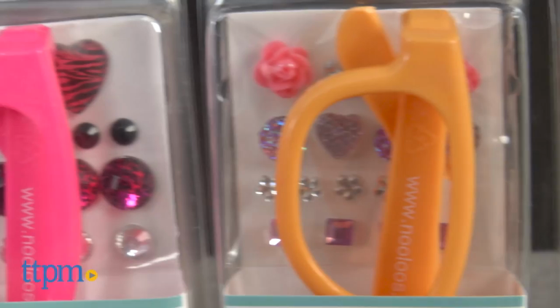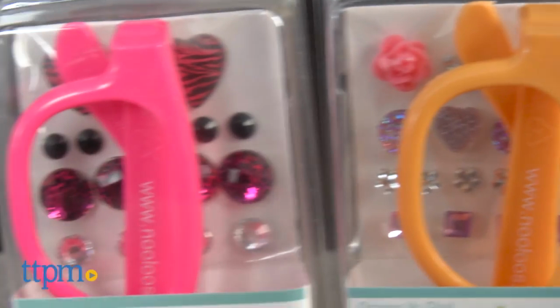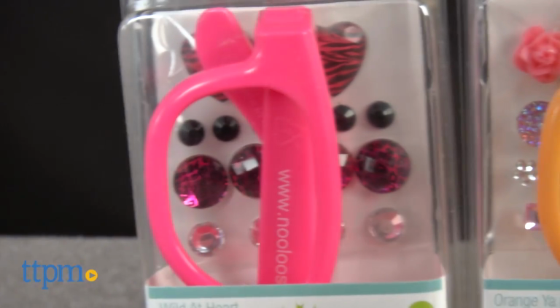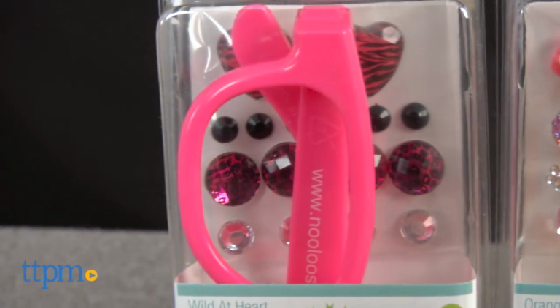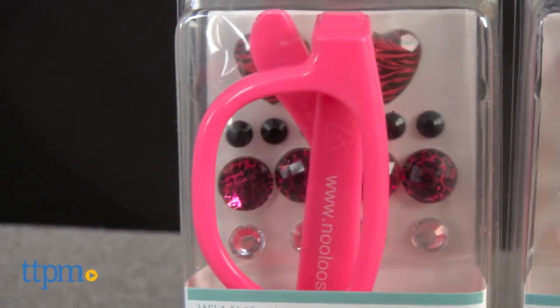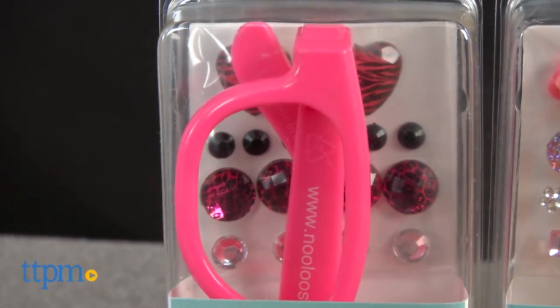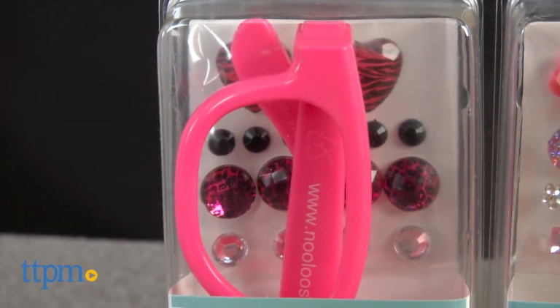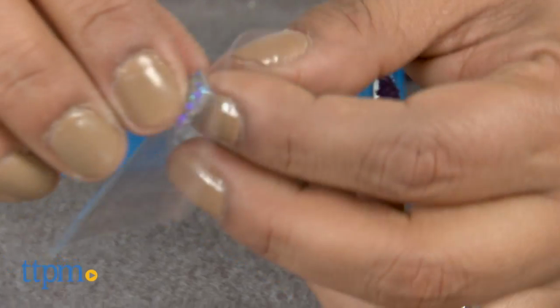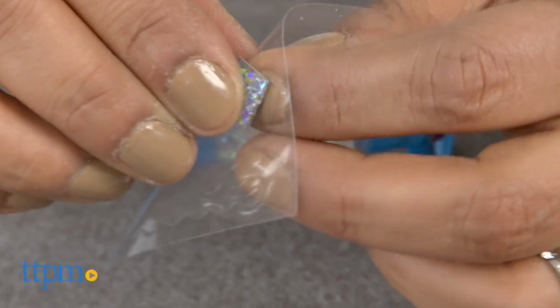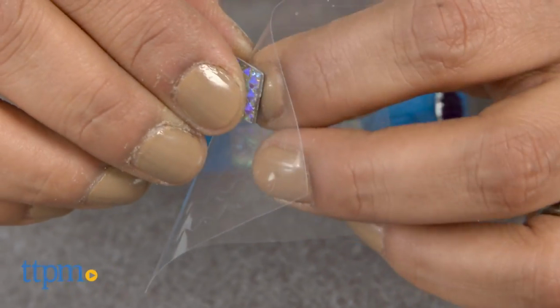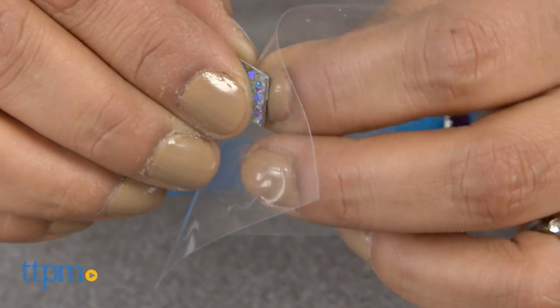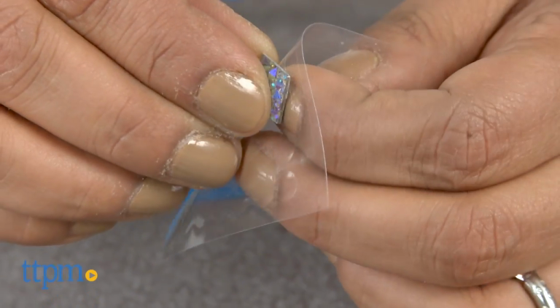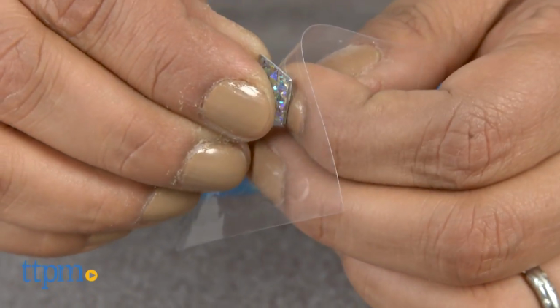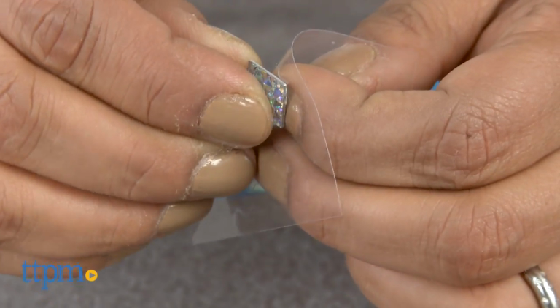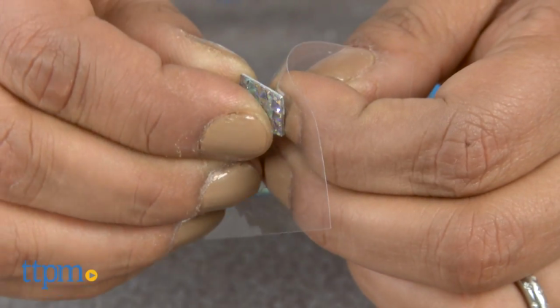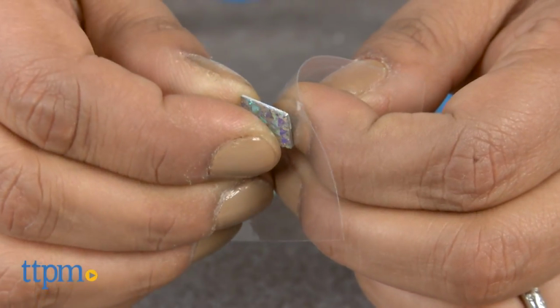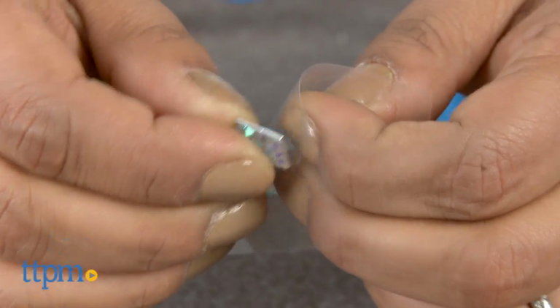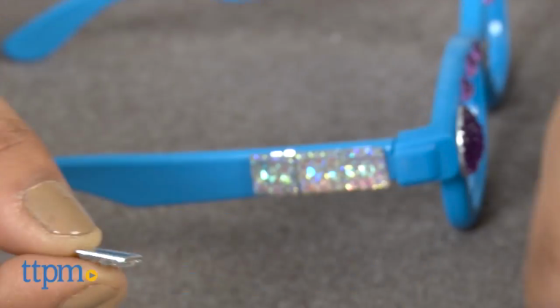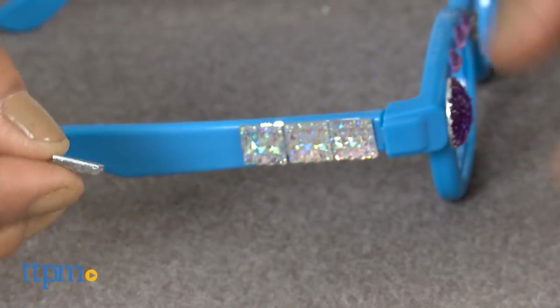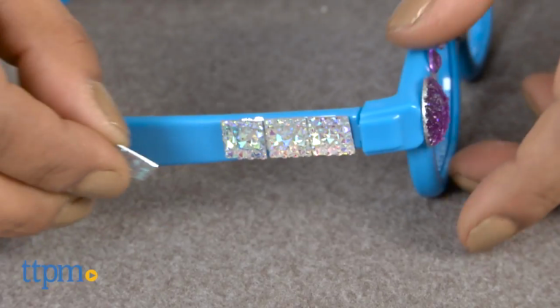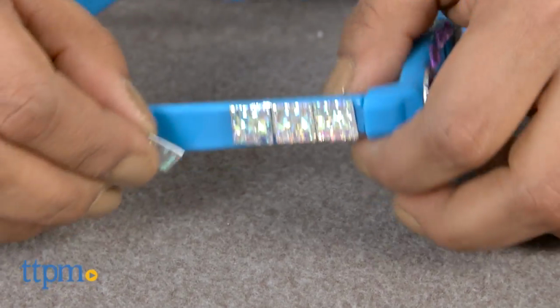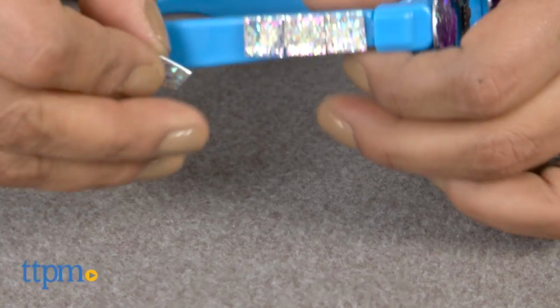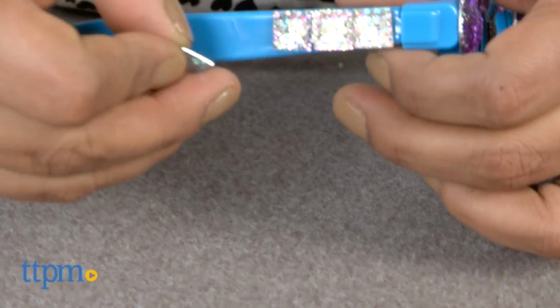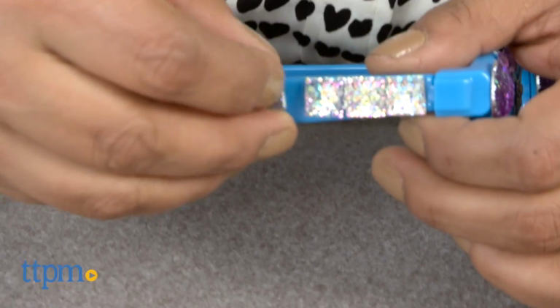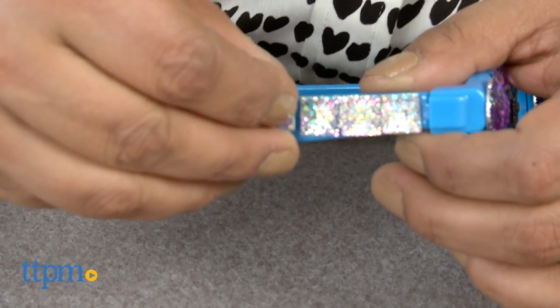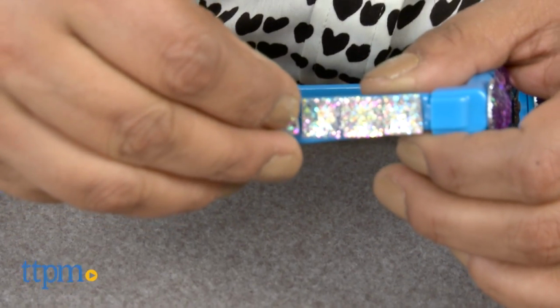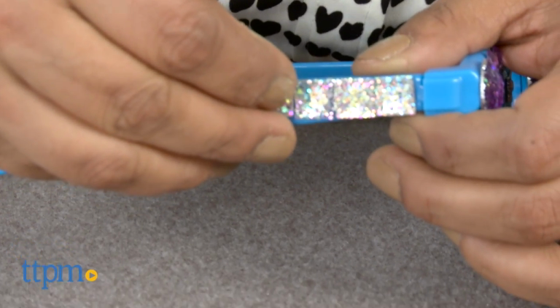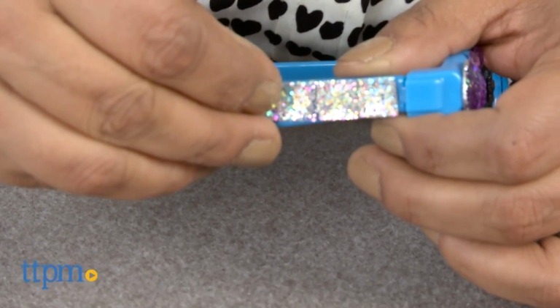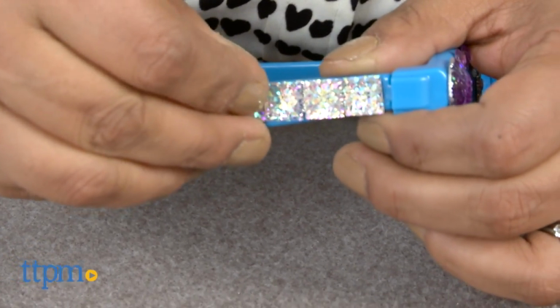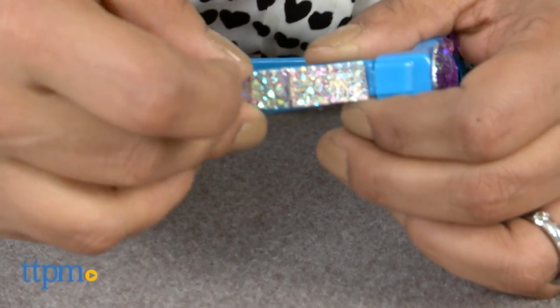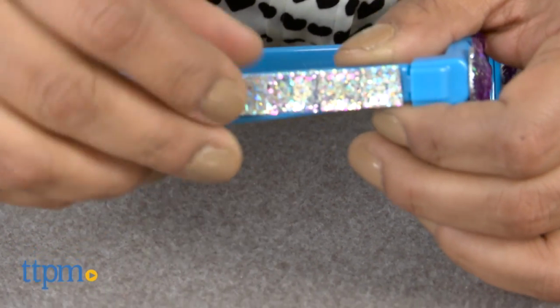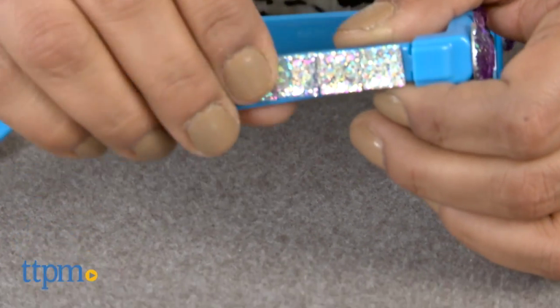Nulu's are available in various colors and each comes with their own set of sticky gems to decorate. Each set is sold separately. Nulu's are for ages 3 and up and made by Nulu's.